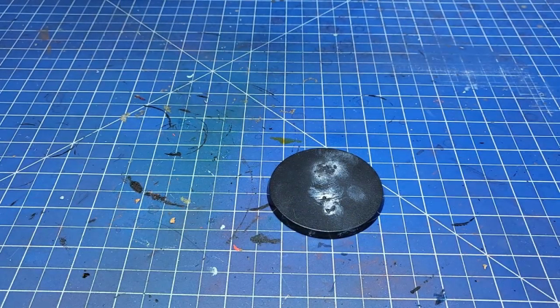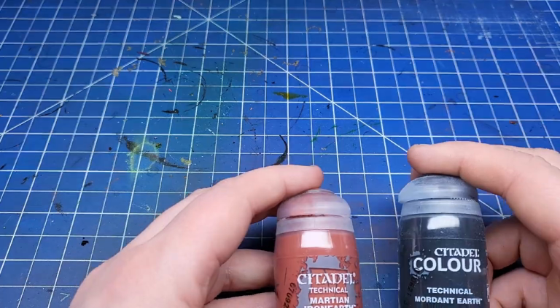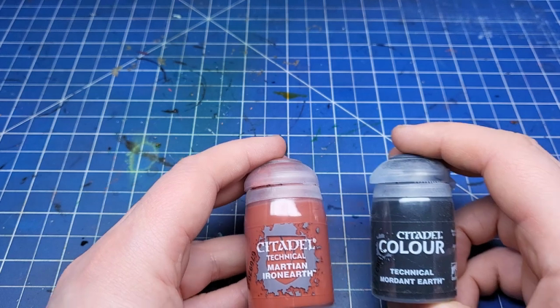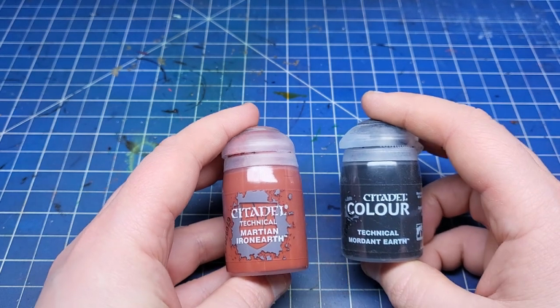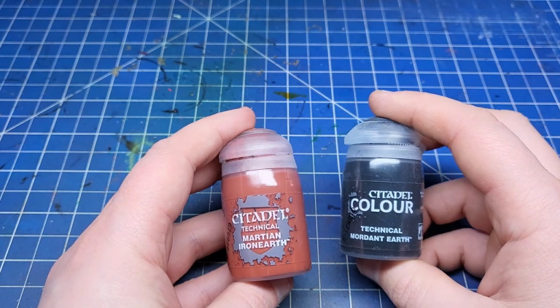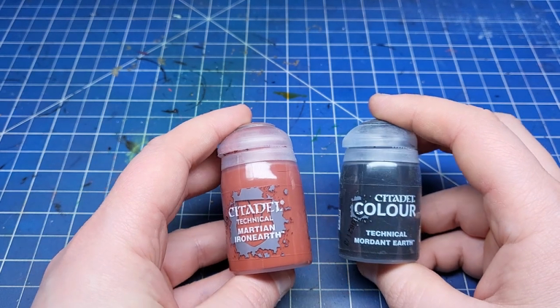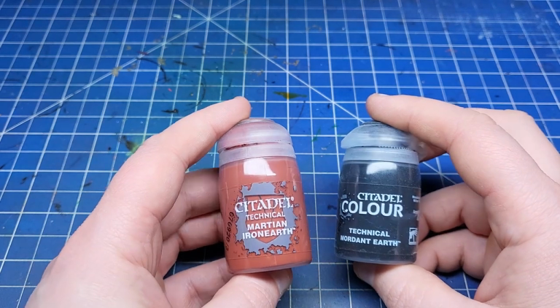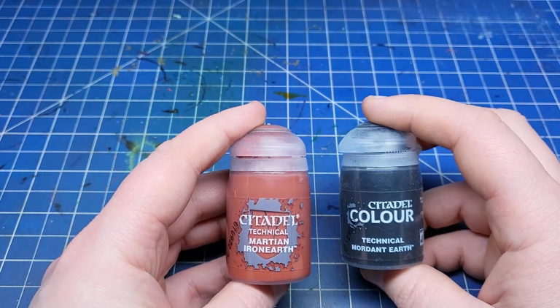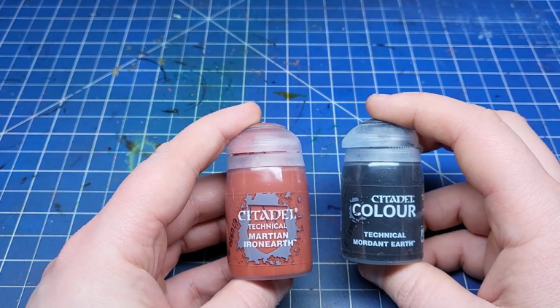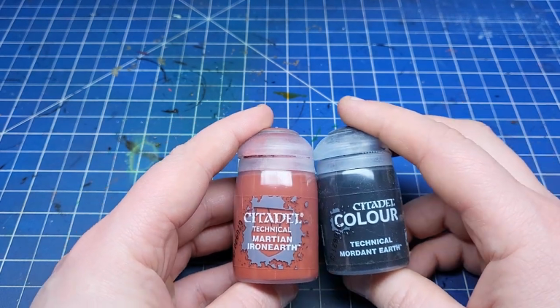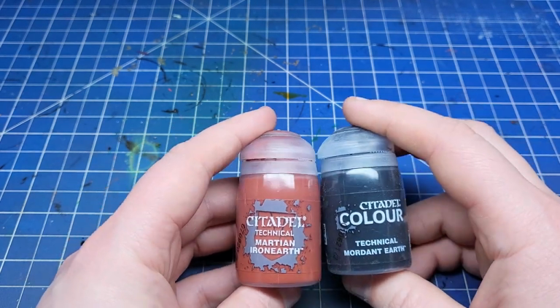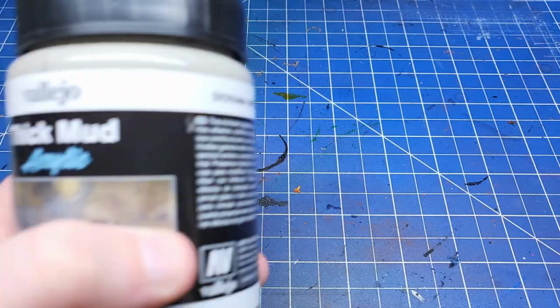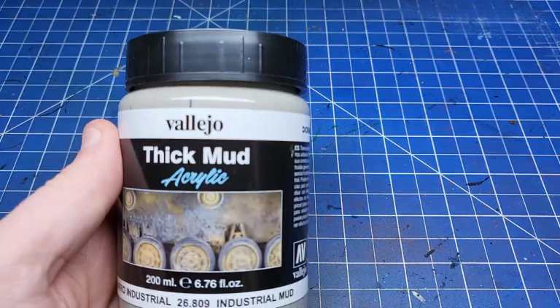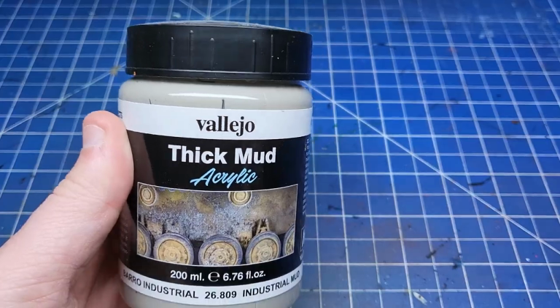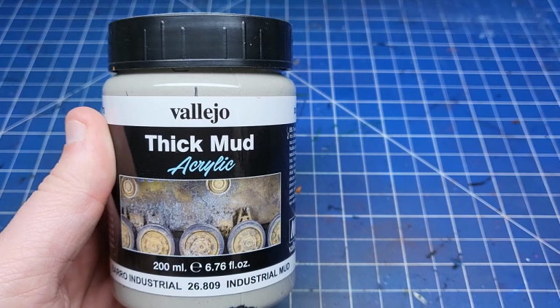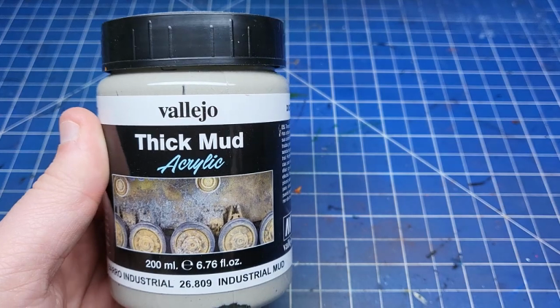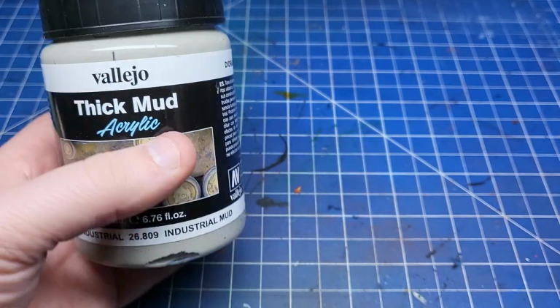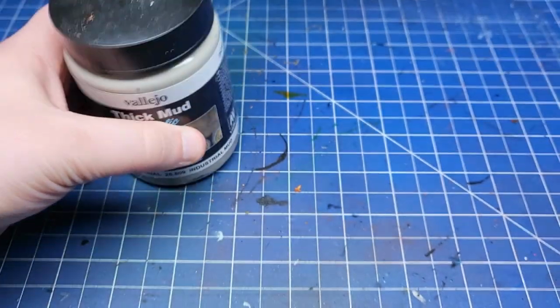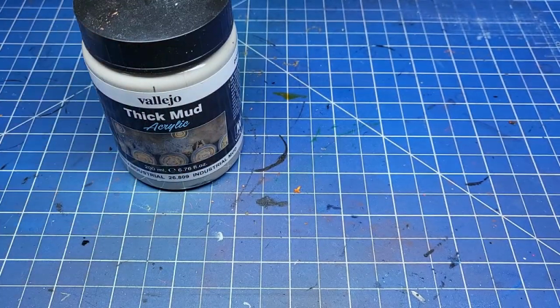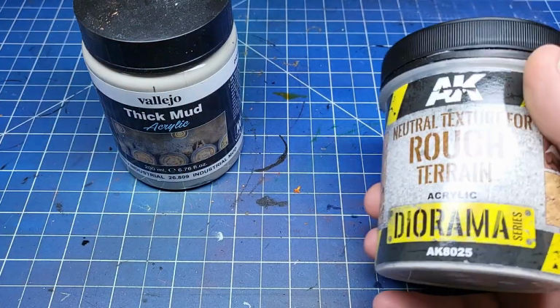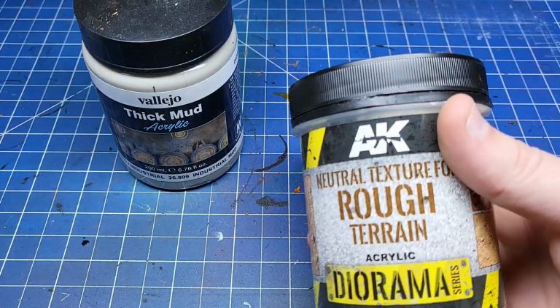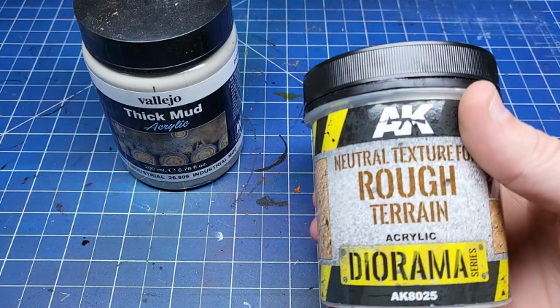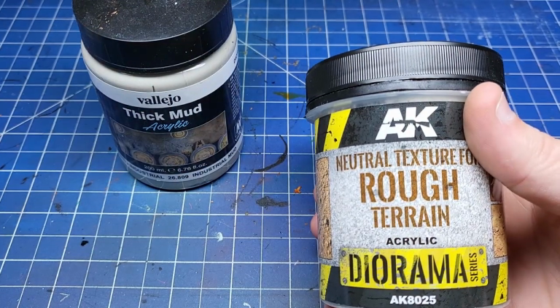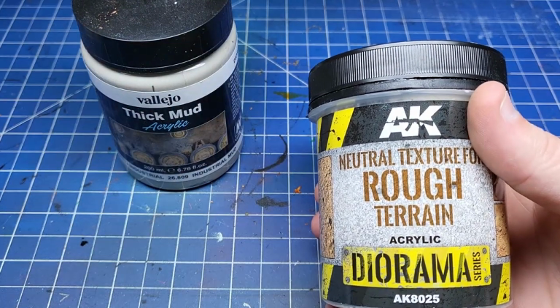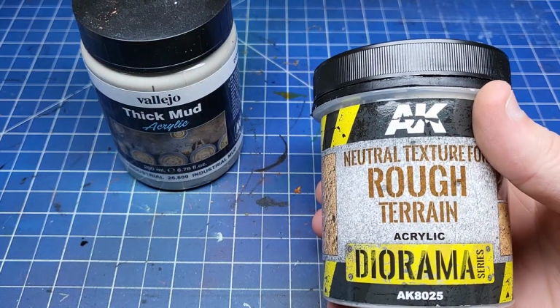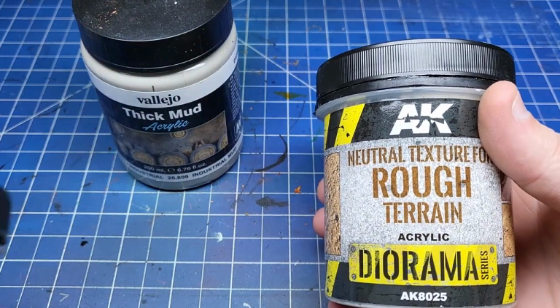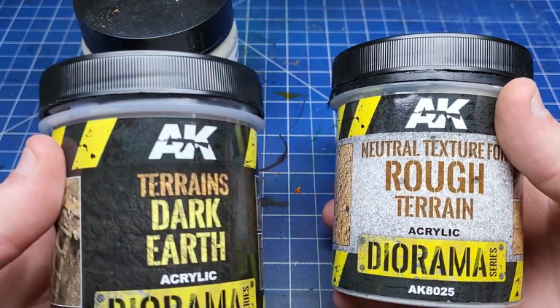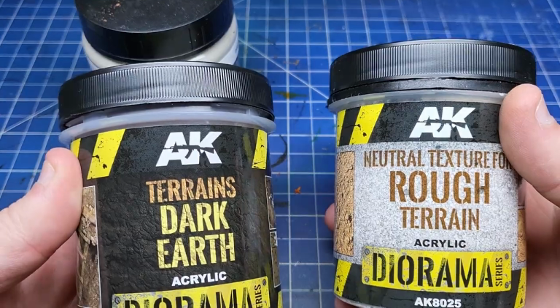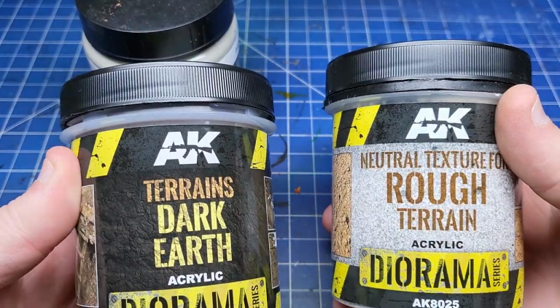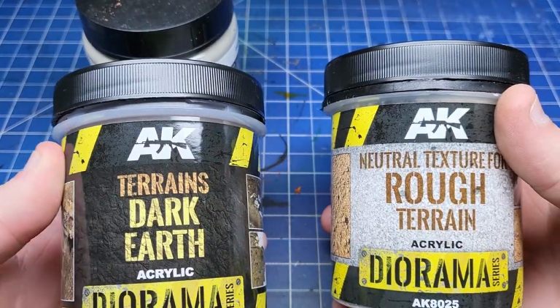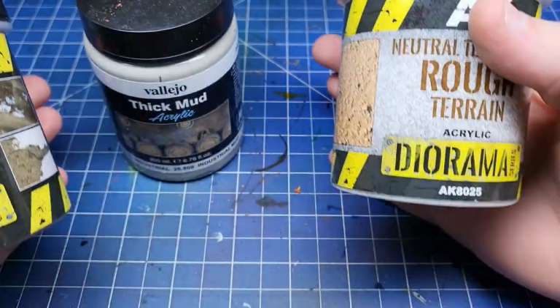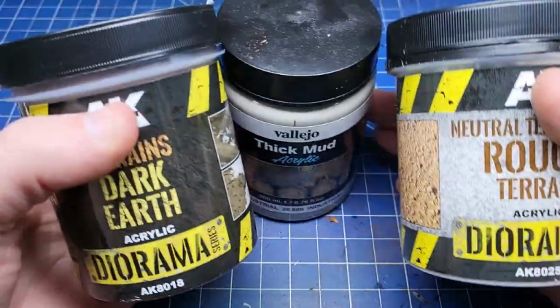It's often good to start with a base layer of texture. Games Workshop do some excellent texture paints but they're very expensive, so I recommend using Vallejo or AK. They're about £10 a pot and generally you get a lot more use out of them.